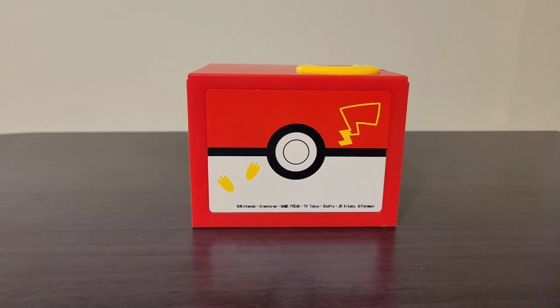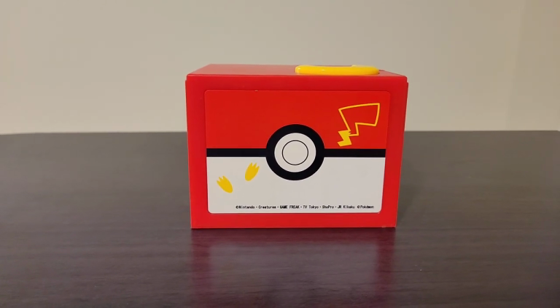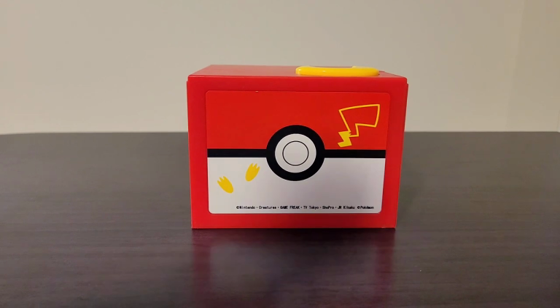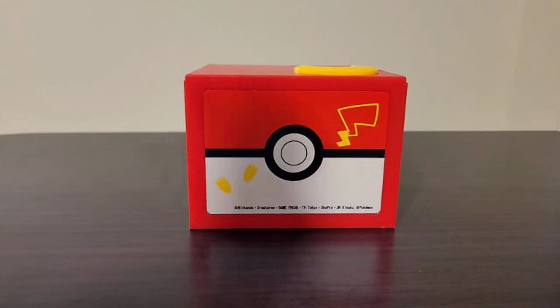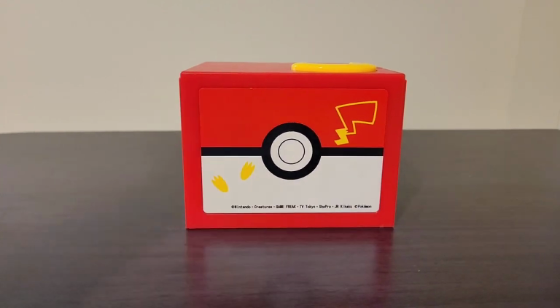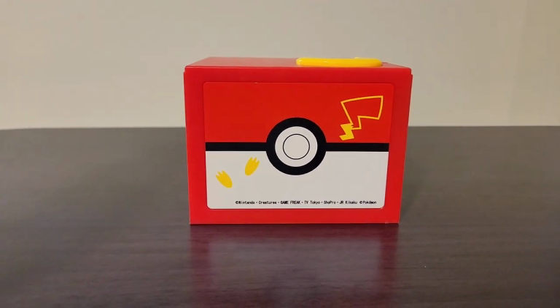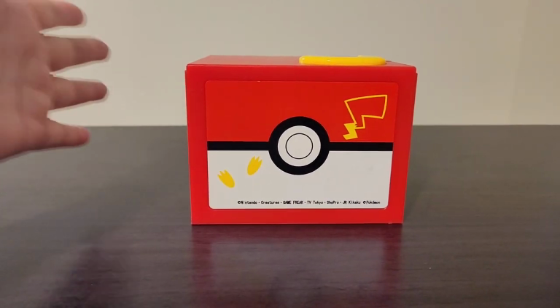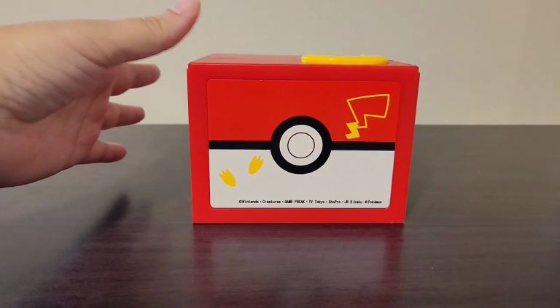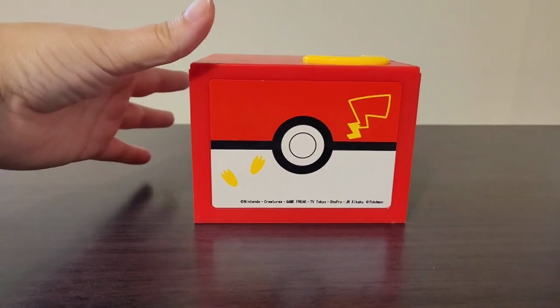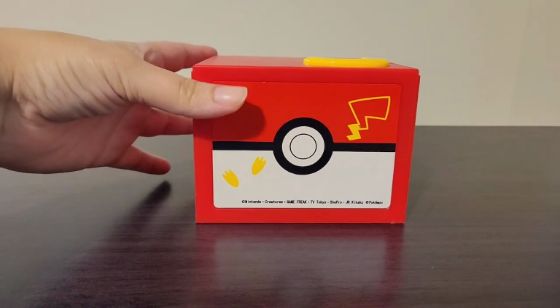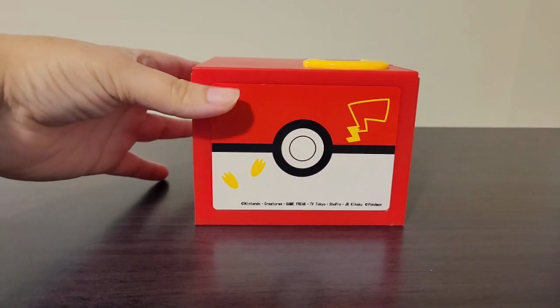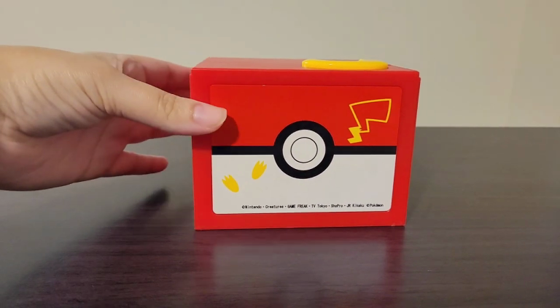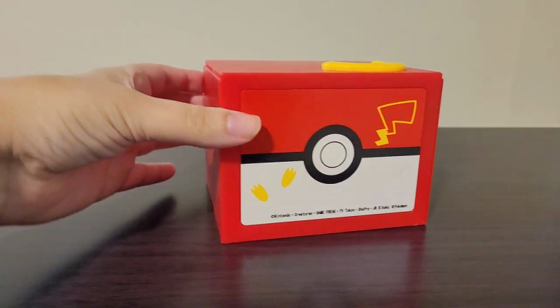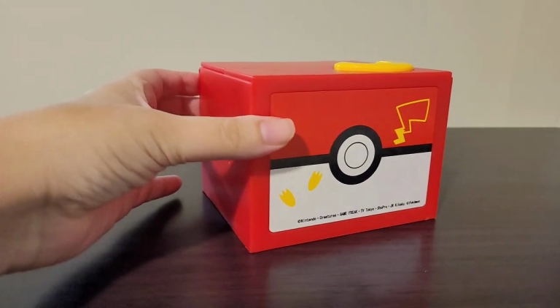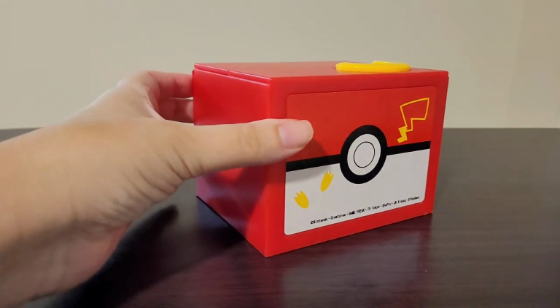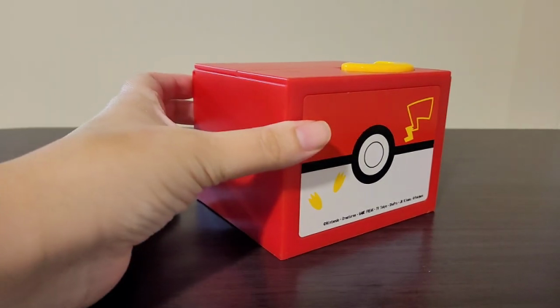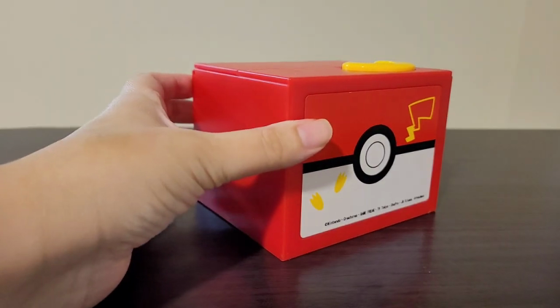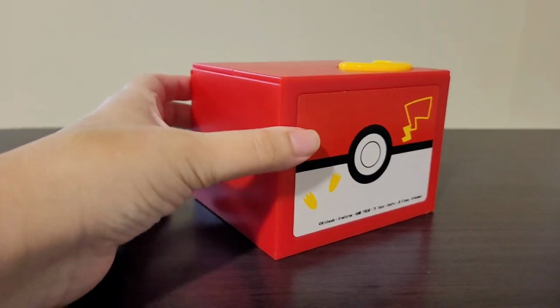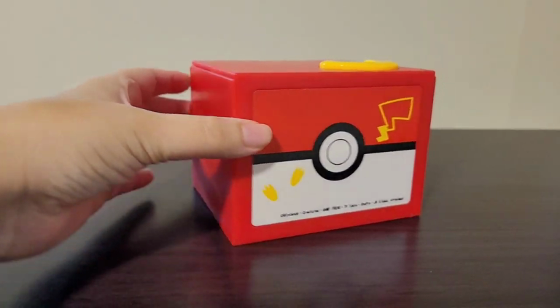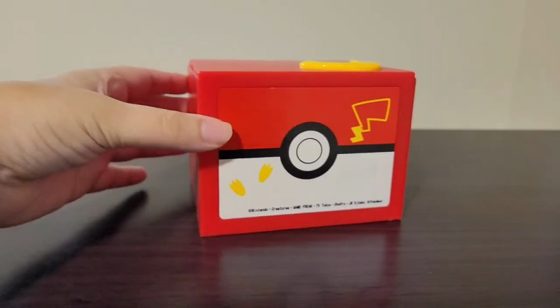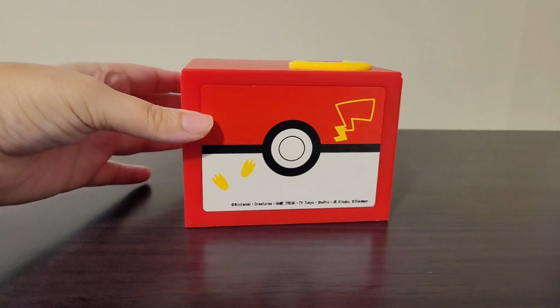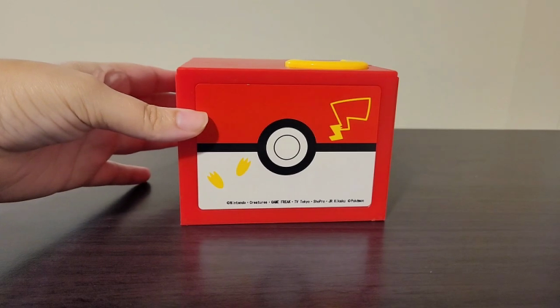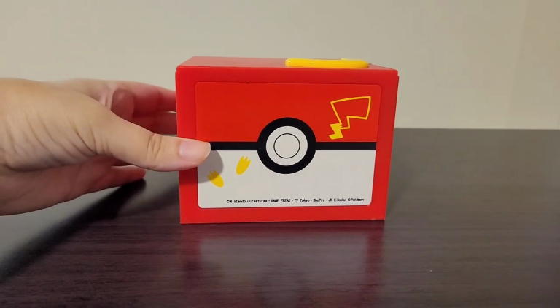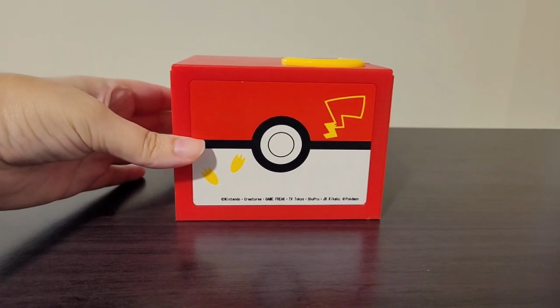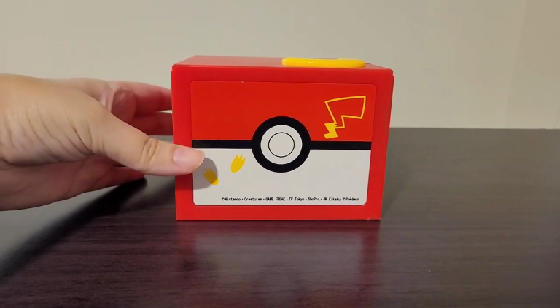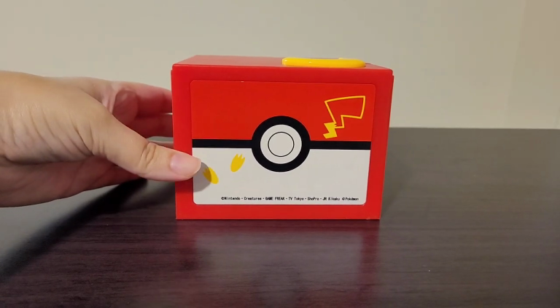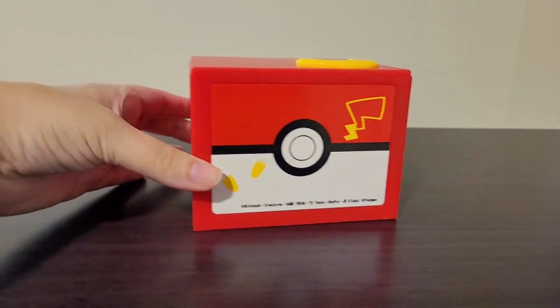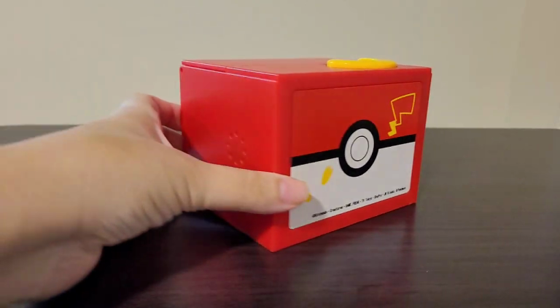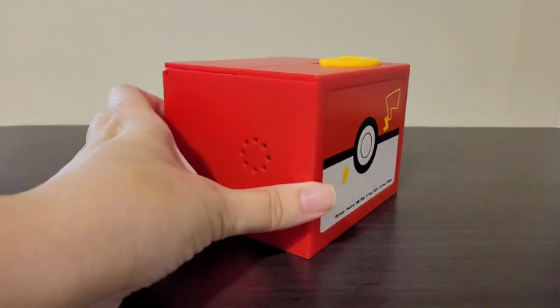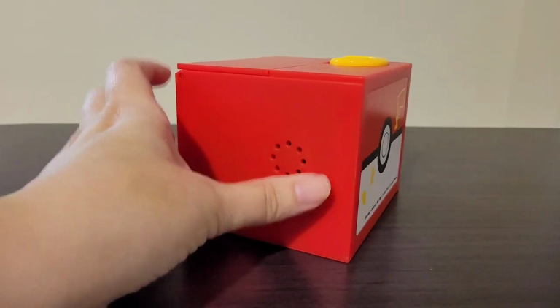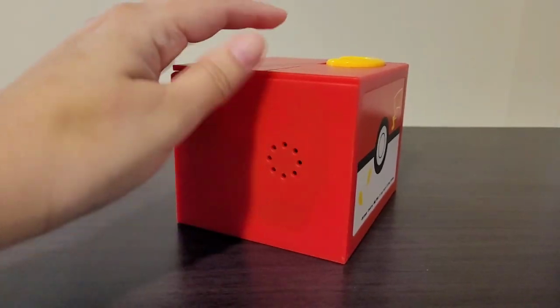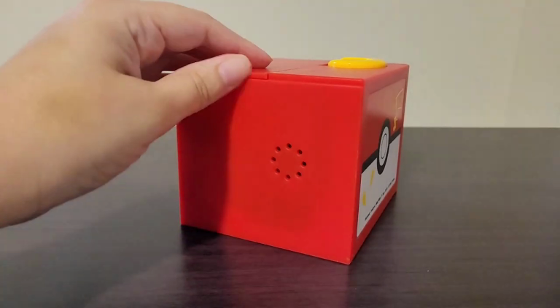First off, it is really cute in size. It's probably about the height of a mug, and it's a little box, as you can see.